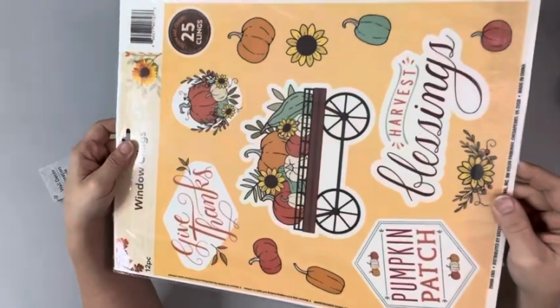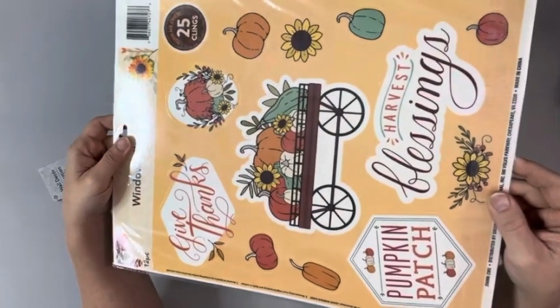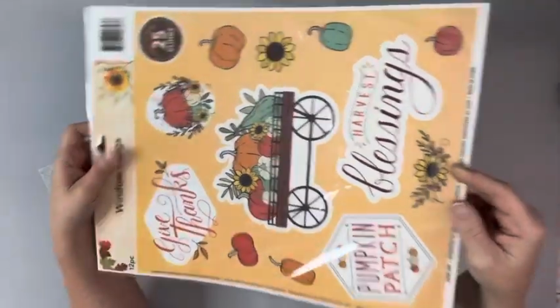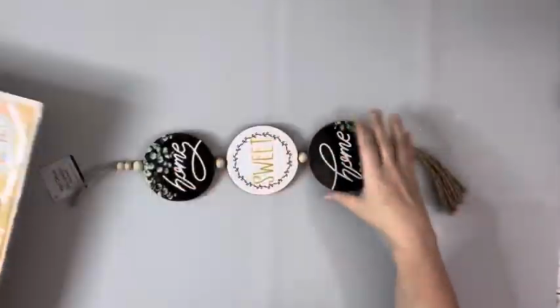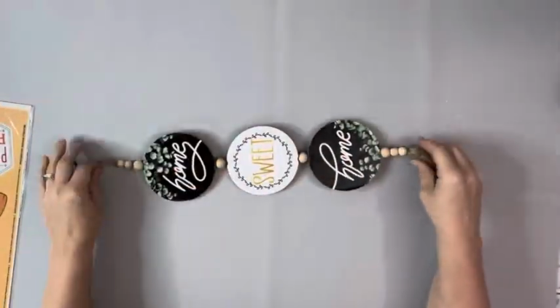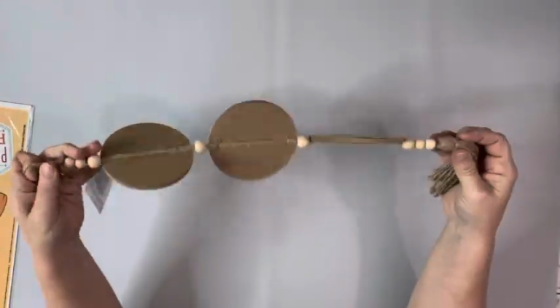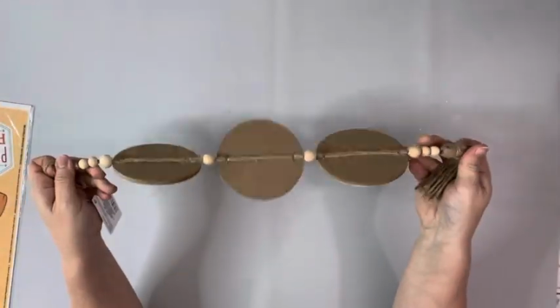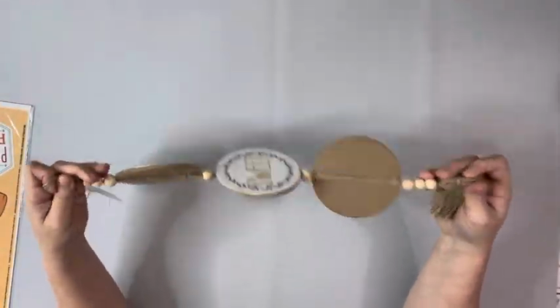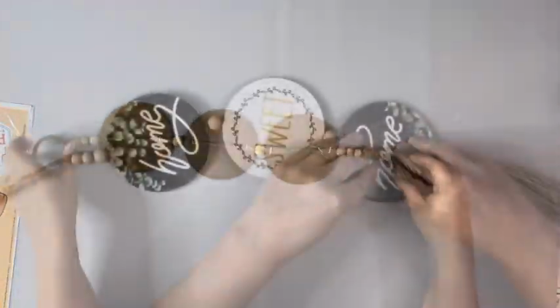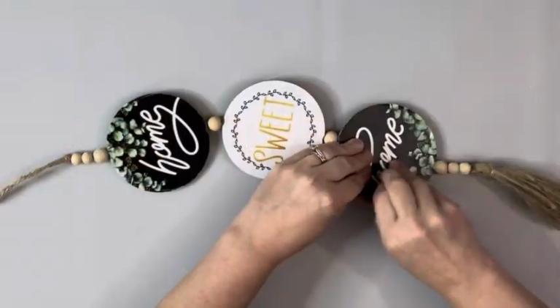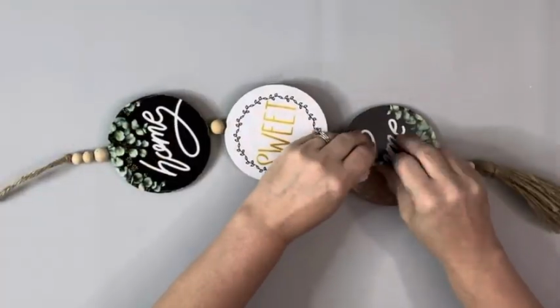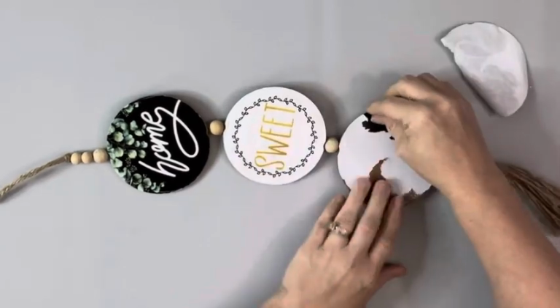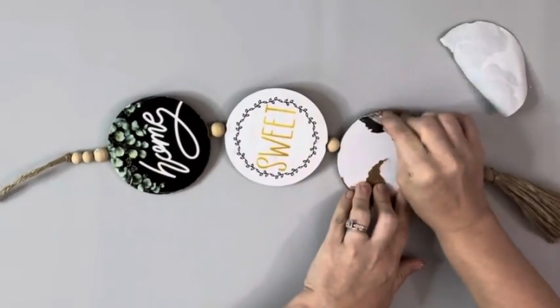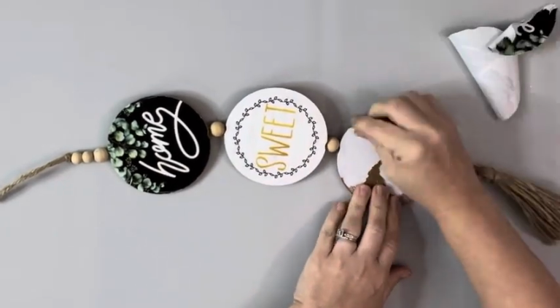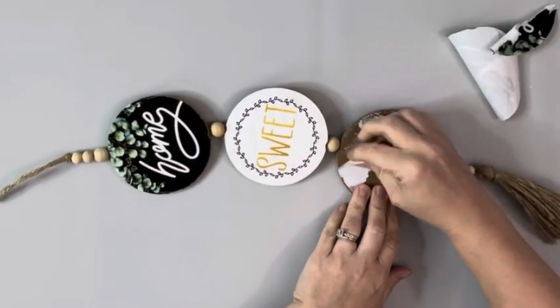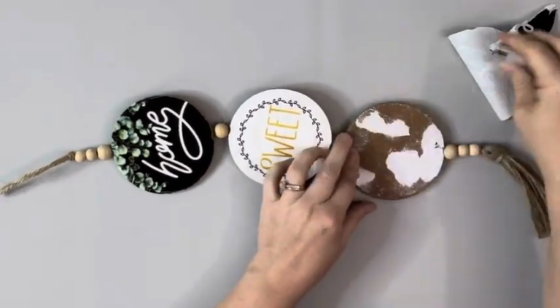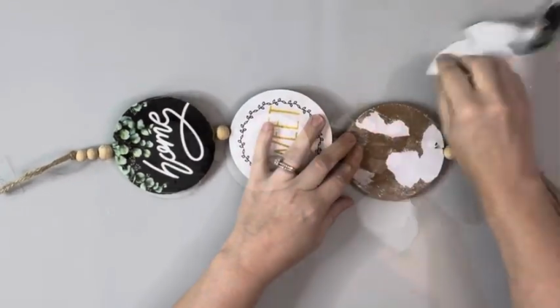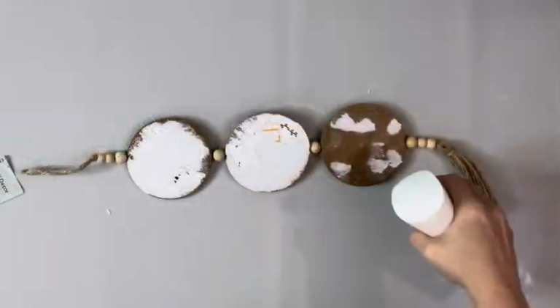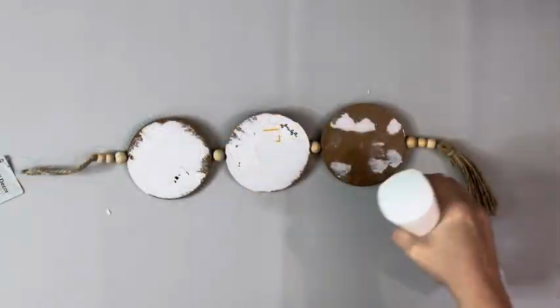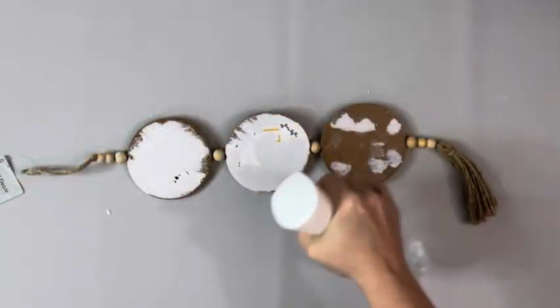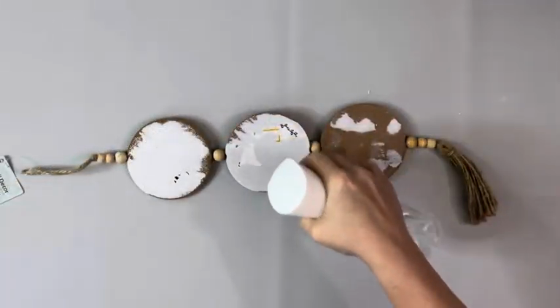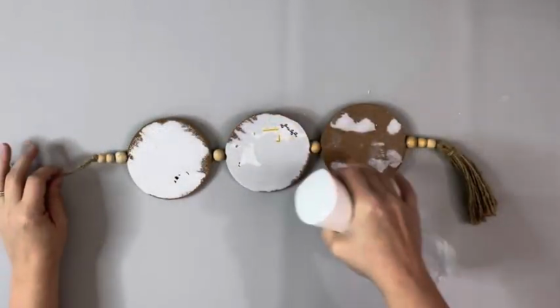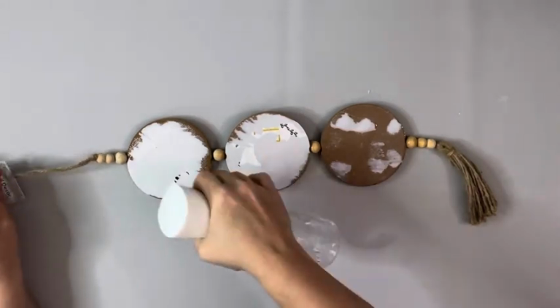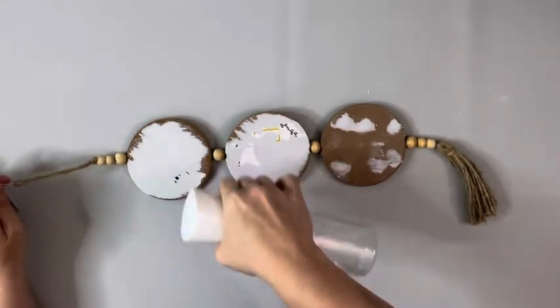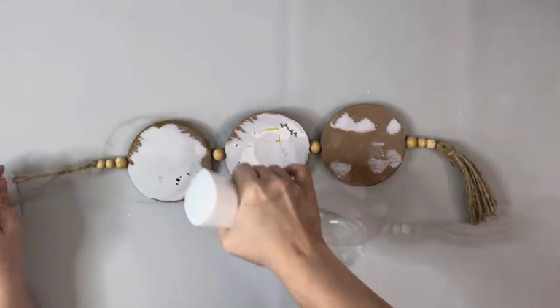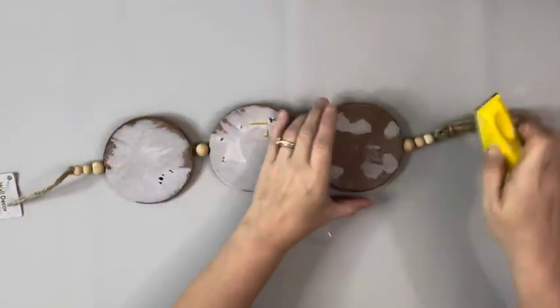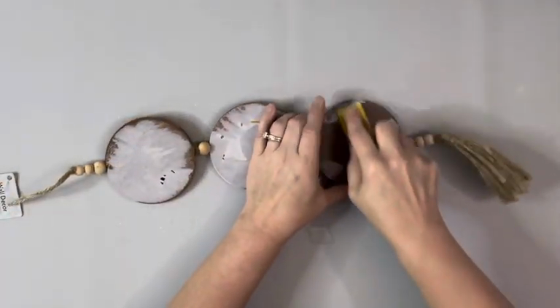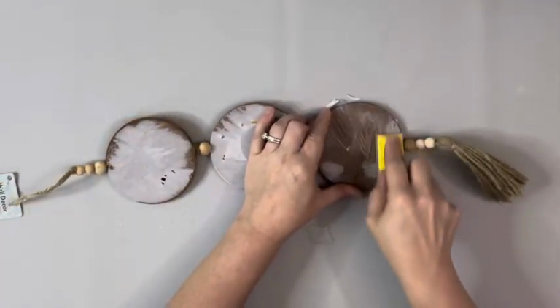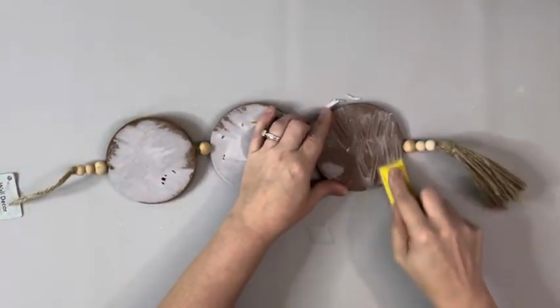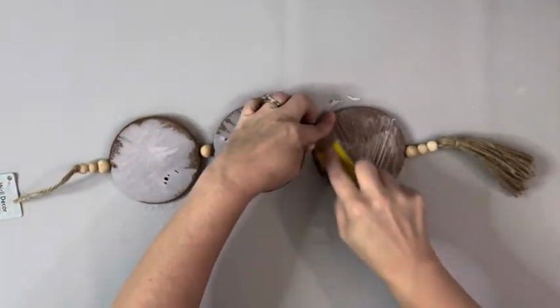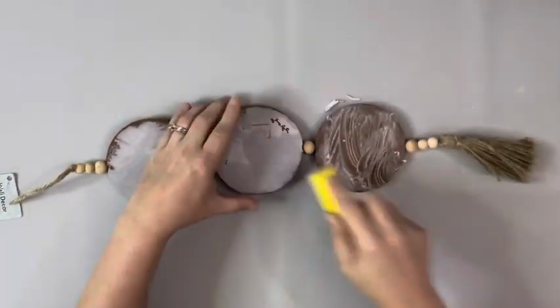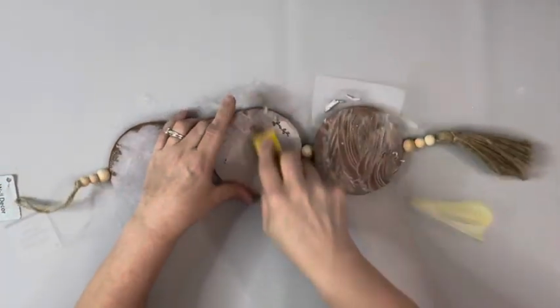Hey guys, it's Matt today. I'll be using window clings and this three-piece hanger, both from Dollar Tree. I started by removing as much of the paper from those as I could, spraying them with water, letting them sit just for a few minutes, and then sanding it off and wiping it down.